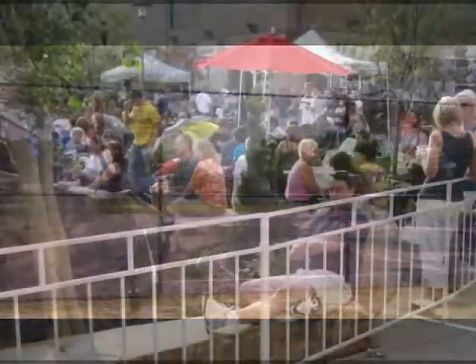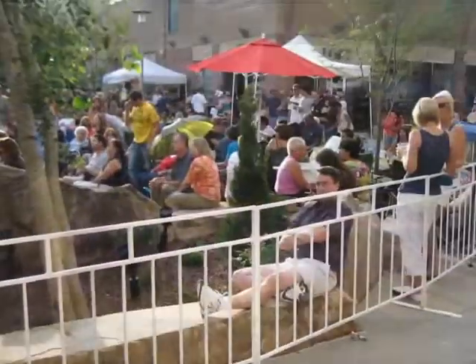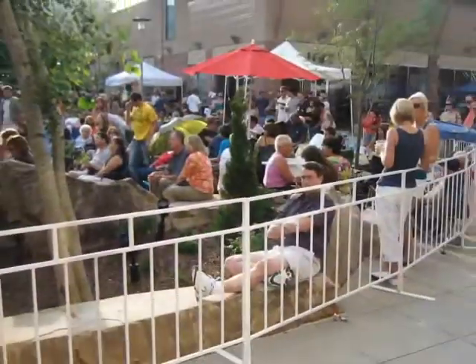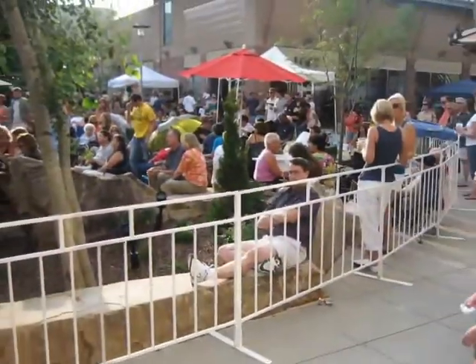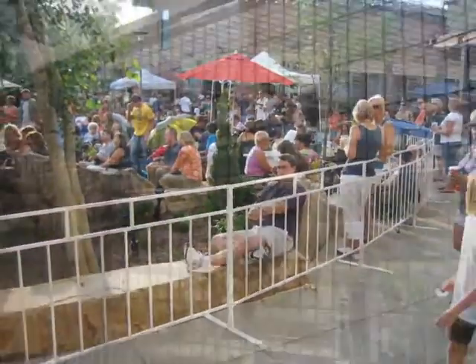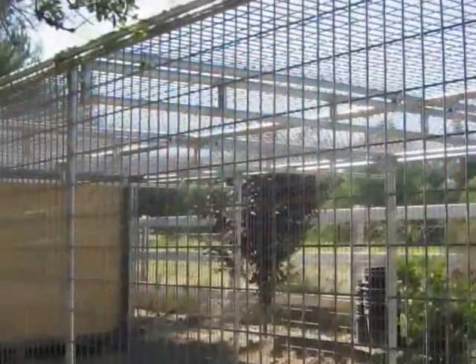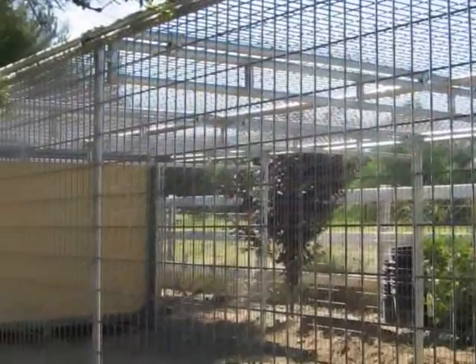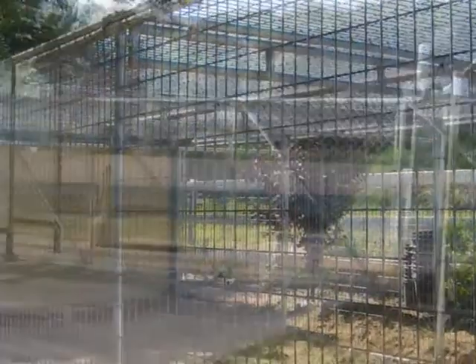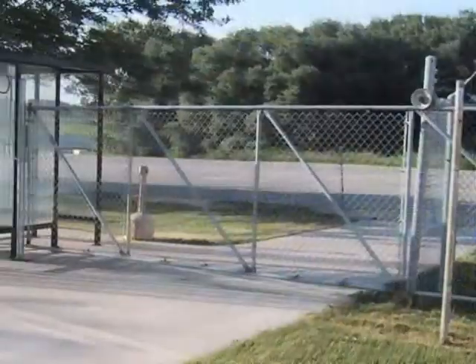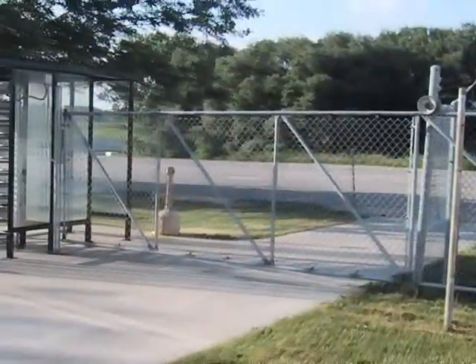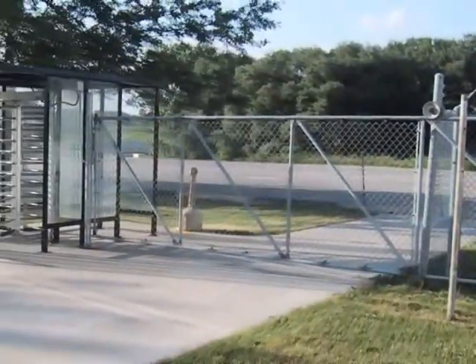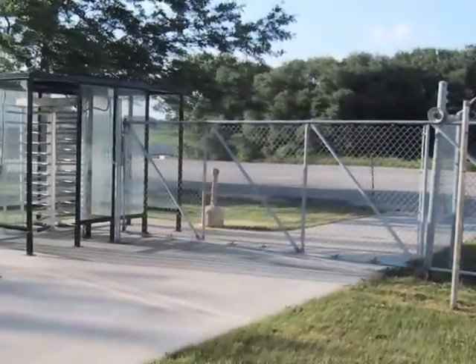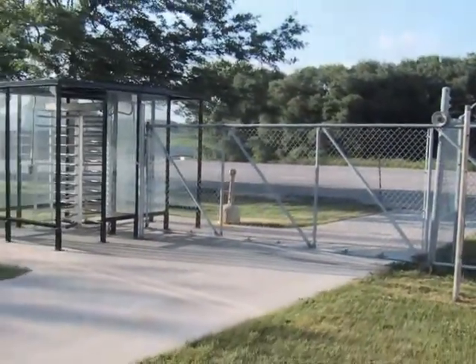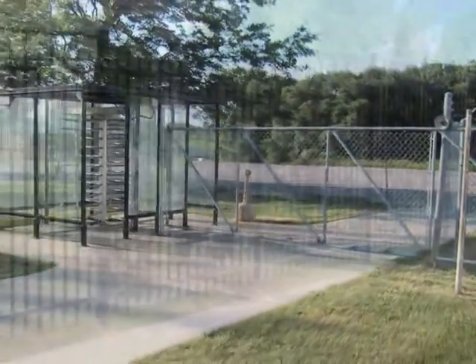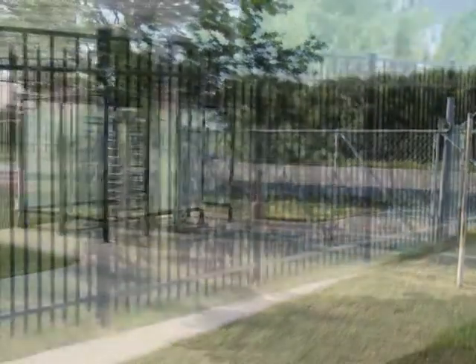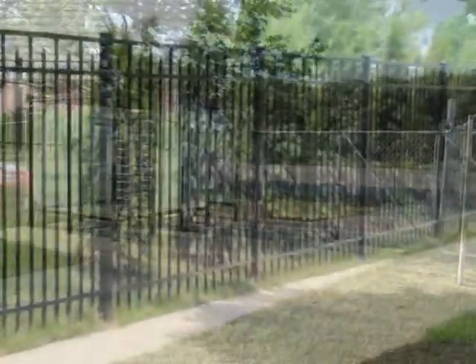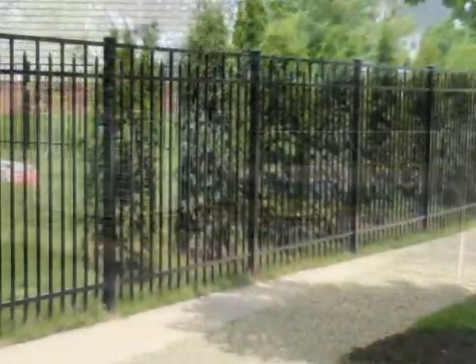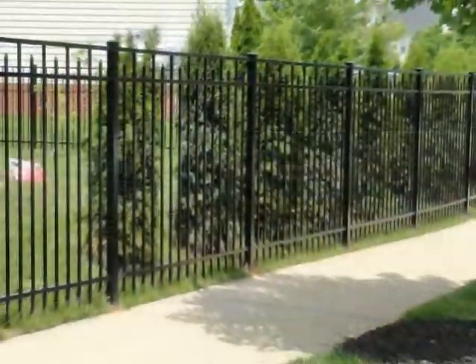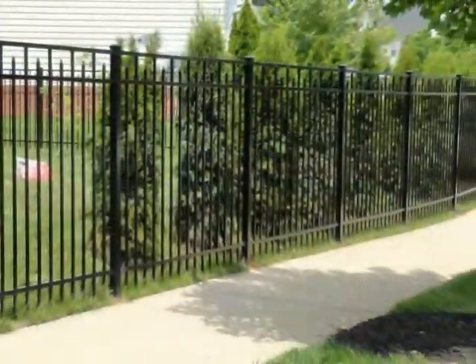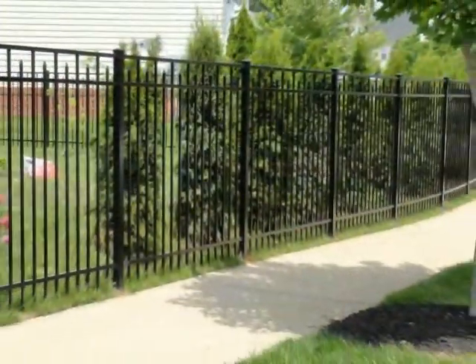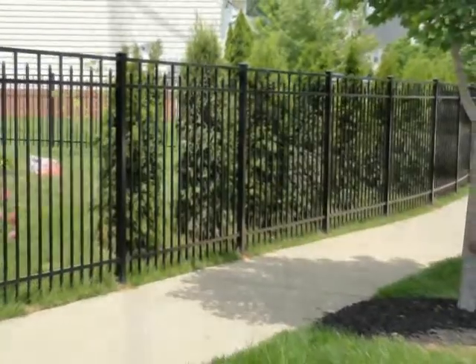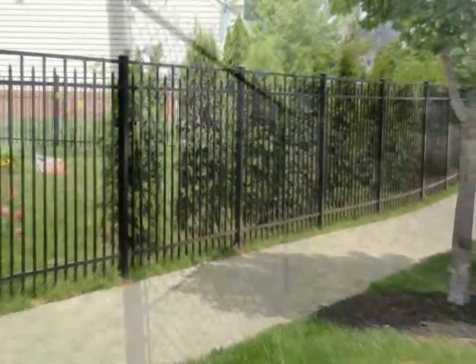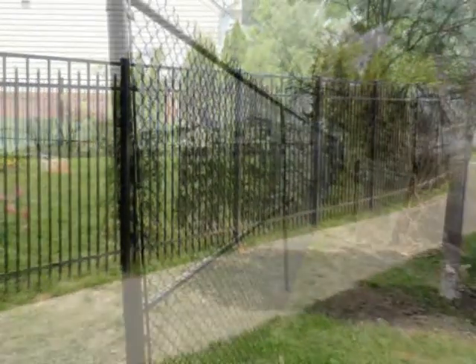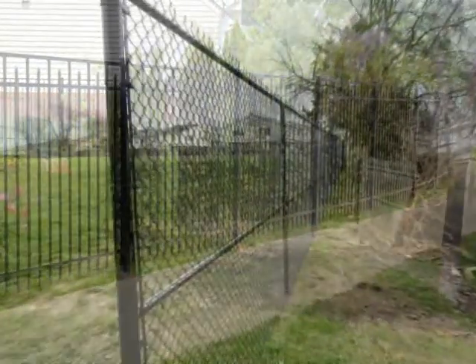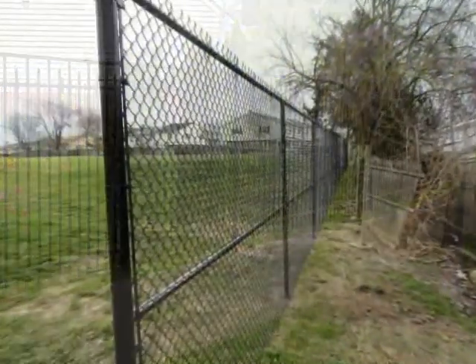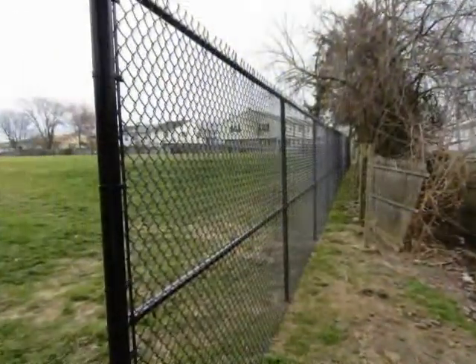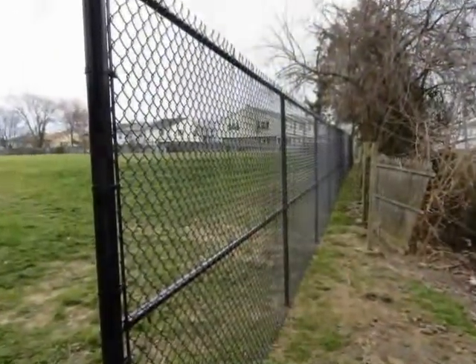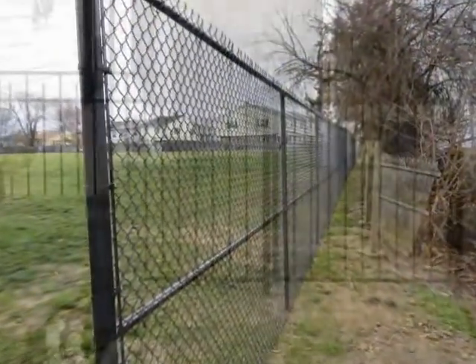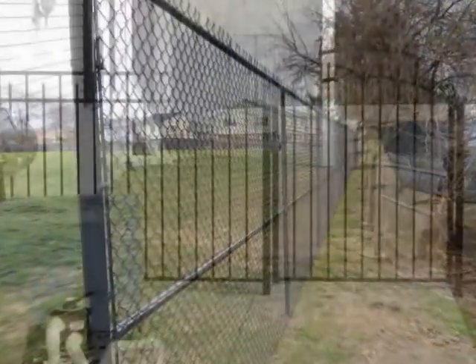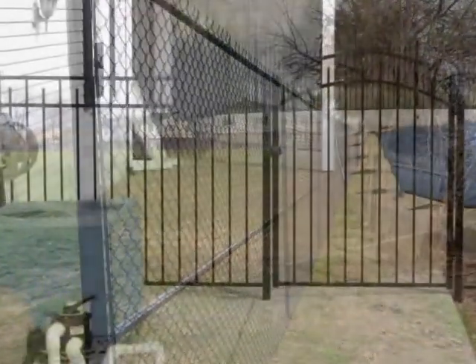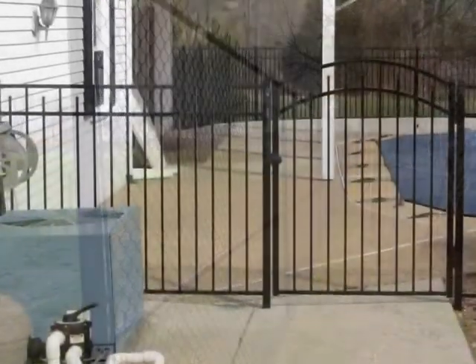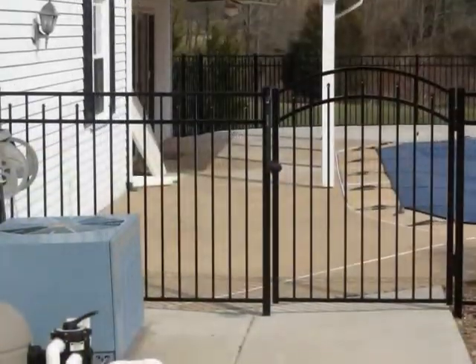We've completed projects including special events, kennels, access control and specialty gates, decorative fencing, perimeter fencing, security and safety fencing, and pool safety fencing.